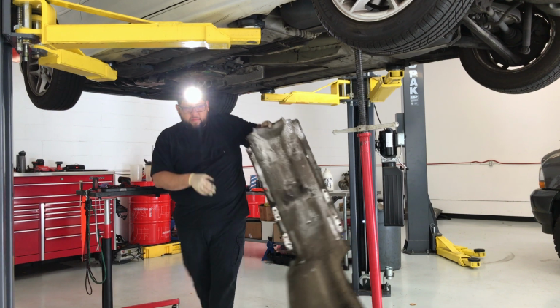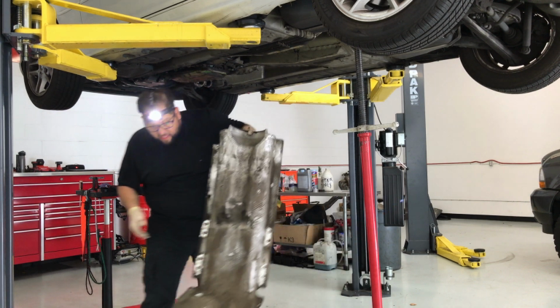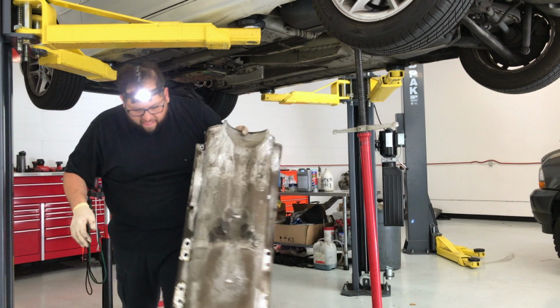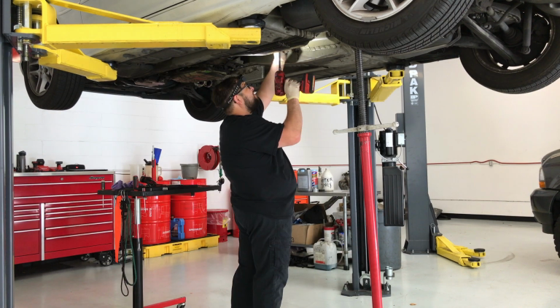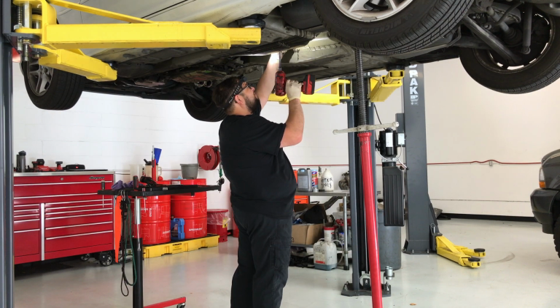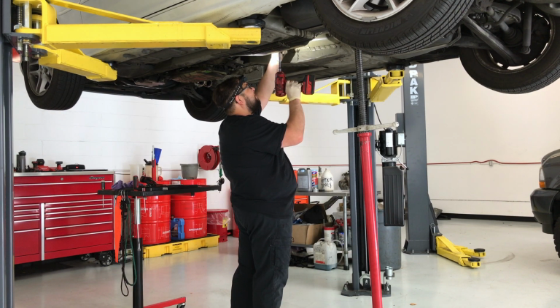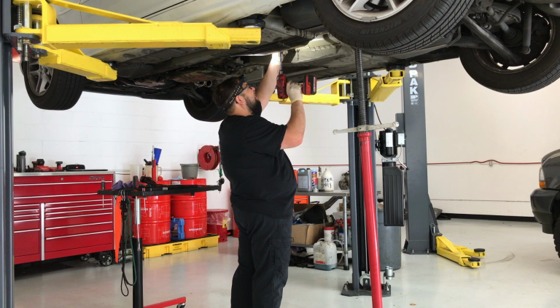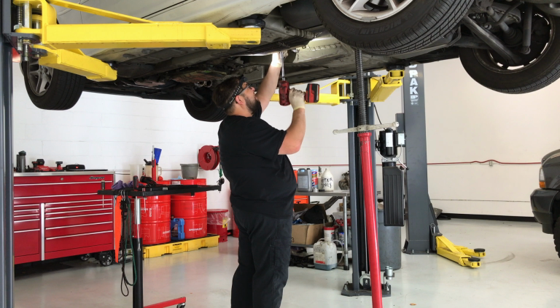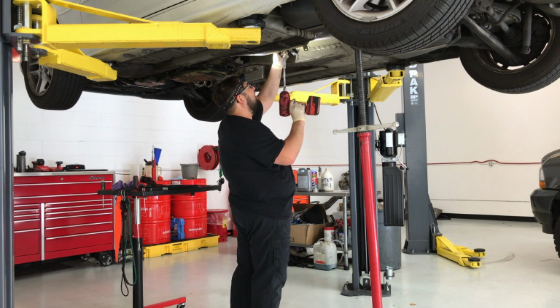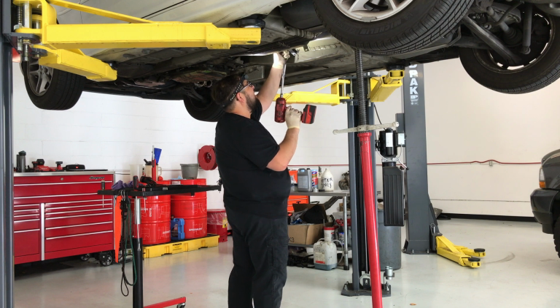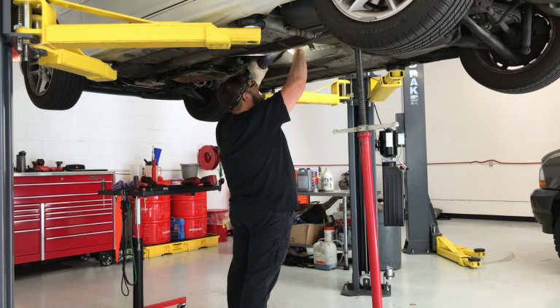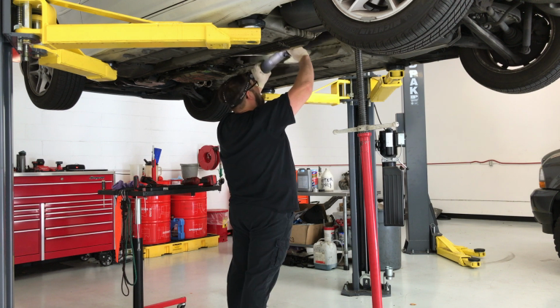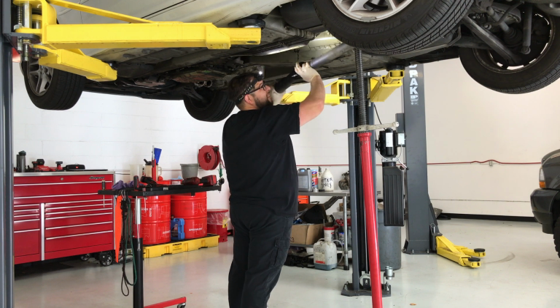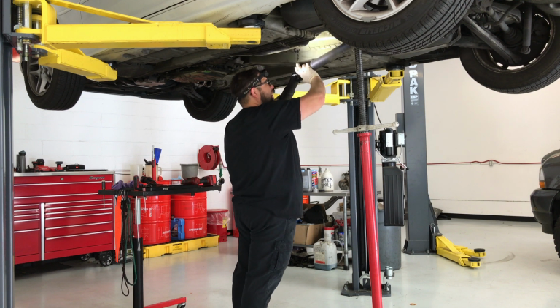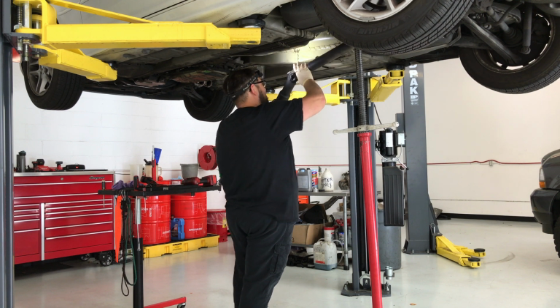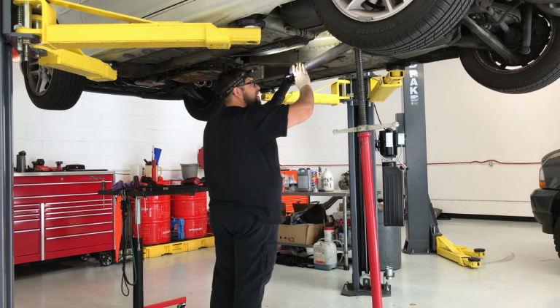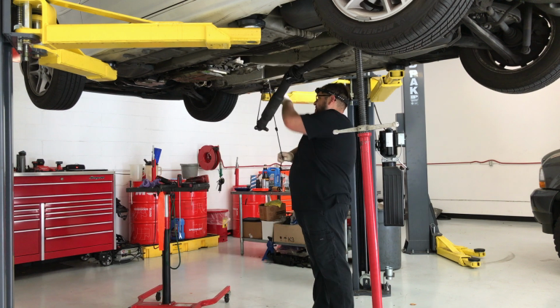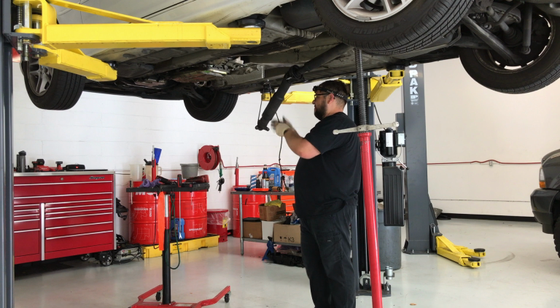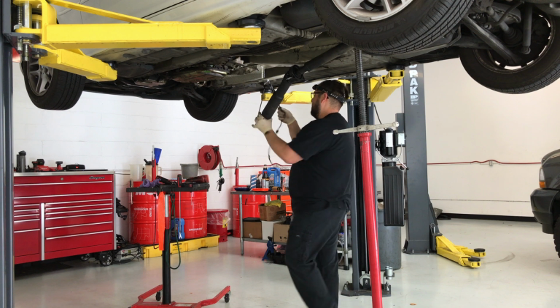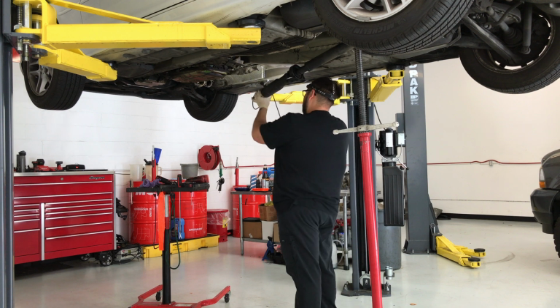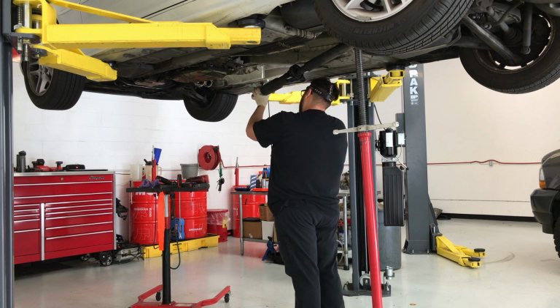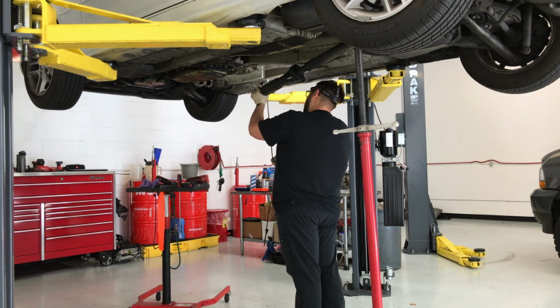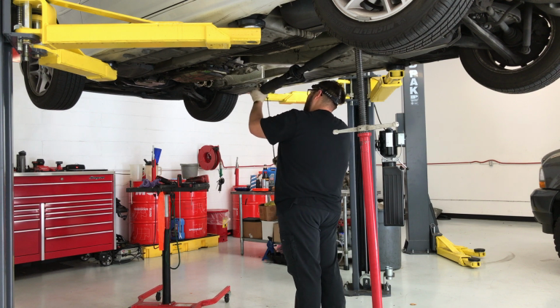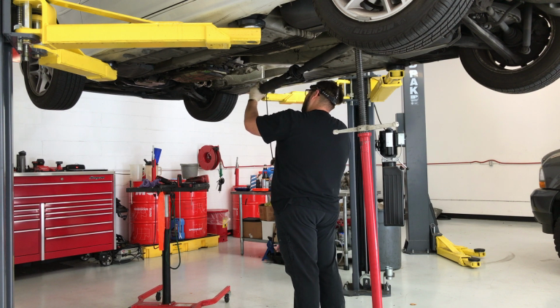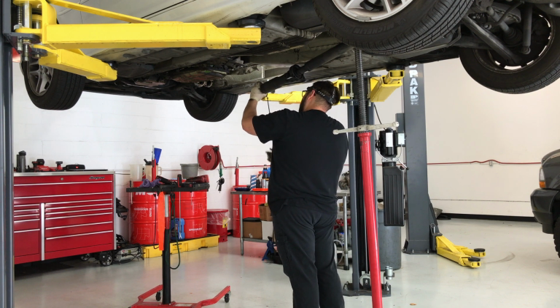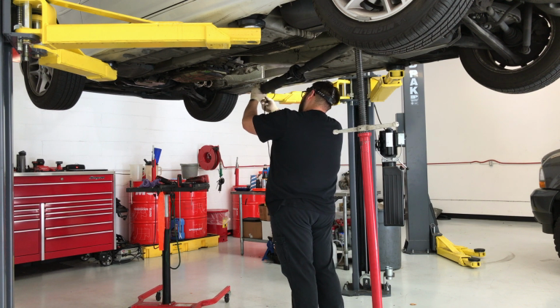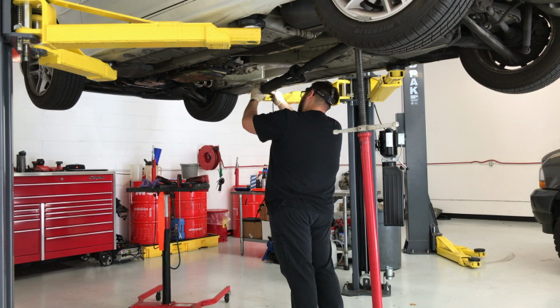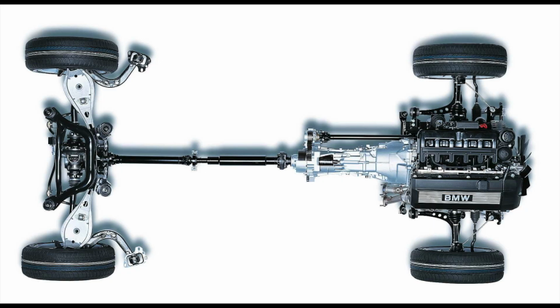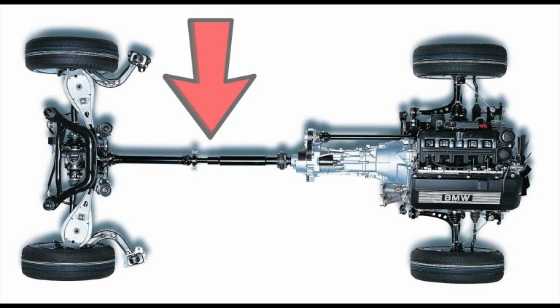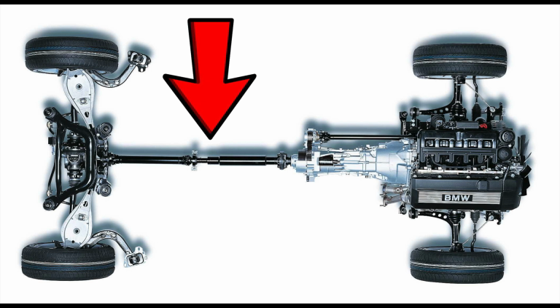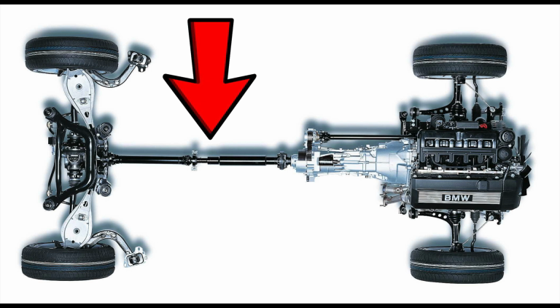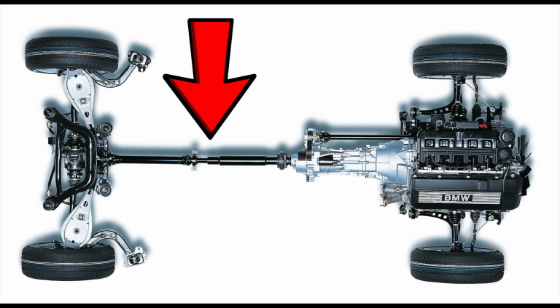After the exhaust system and heat shields are removed, the driveshaft is disconnected and secured out of the way. The driveshaft transmits the power from the transmission to the rear wheels on this car.